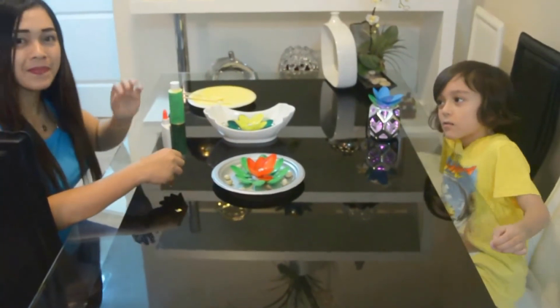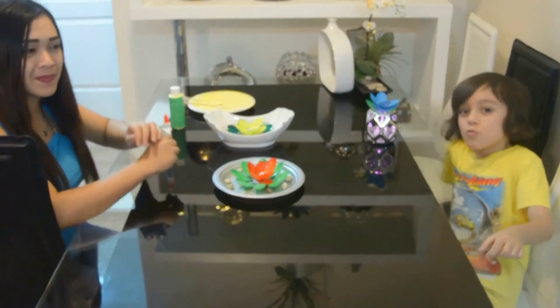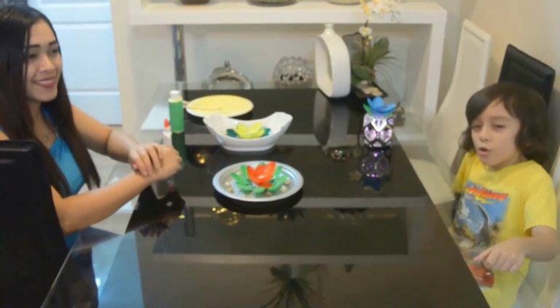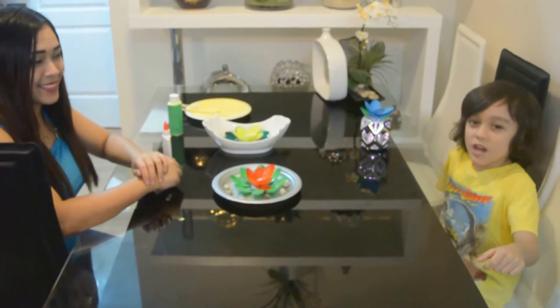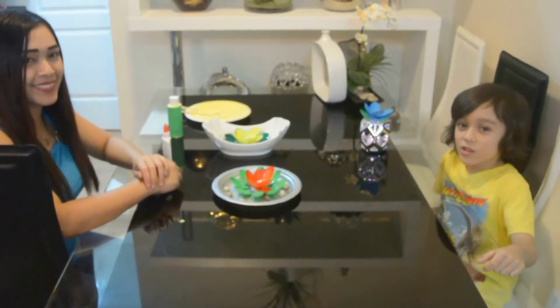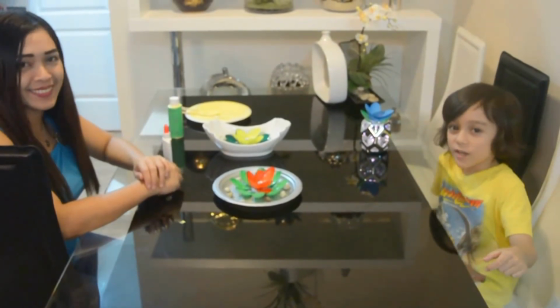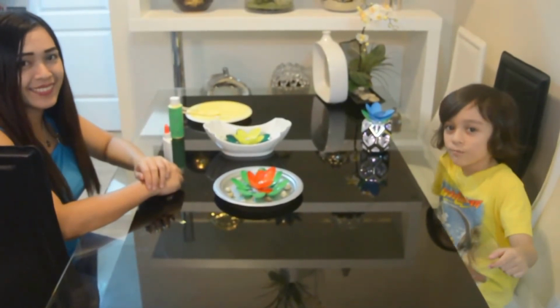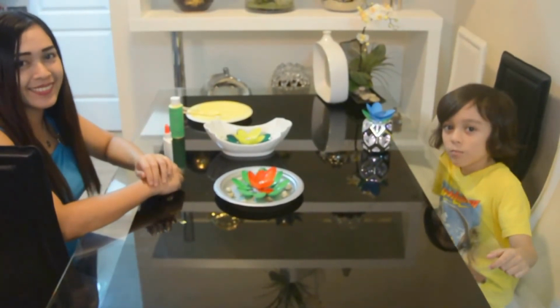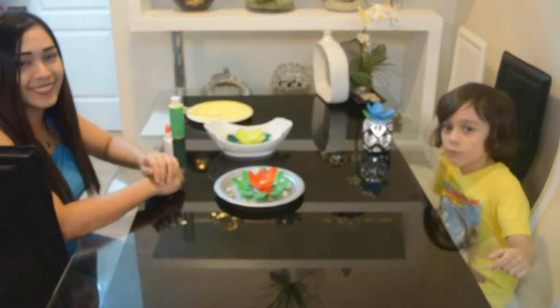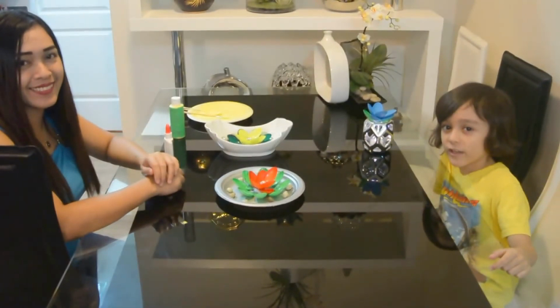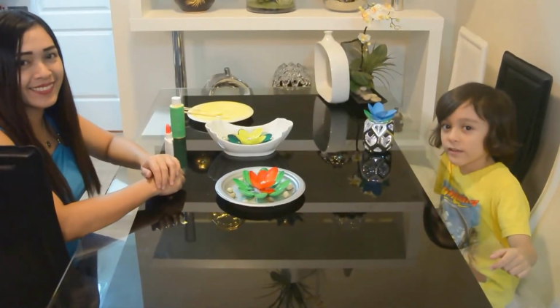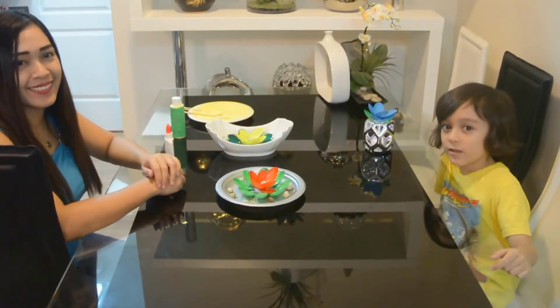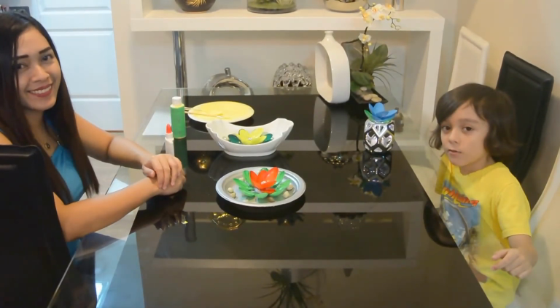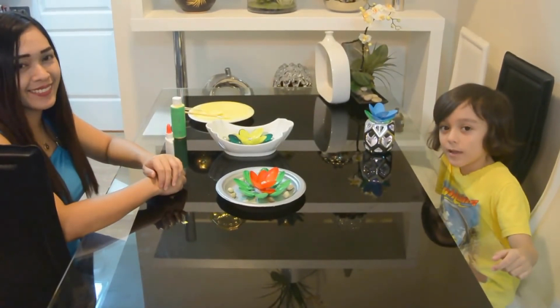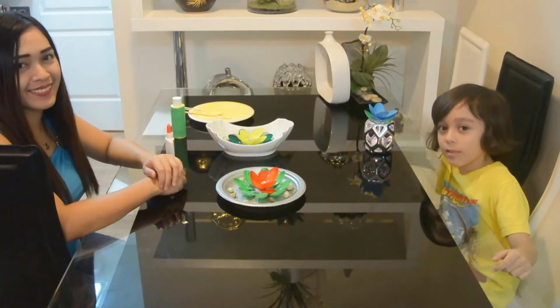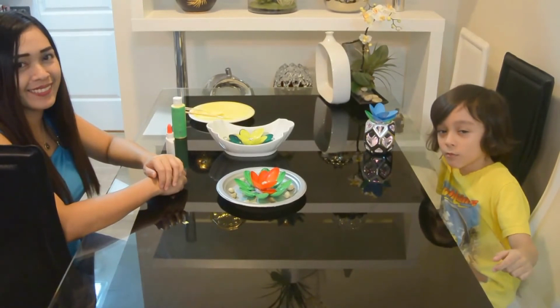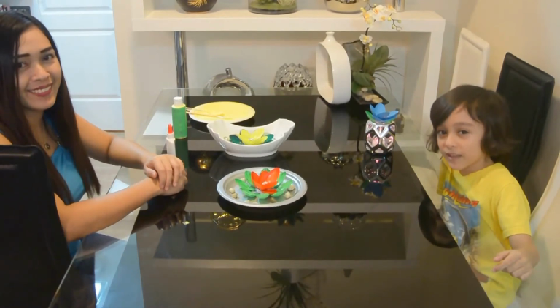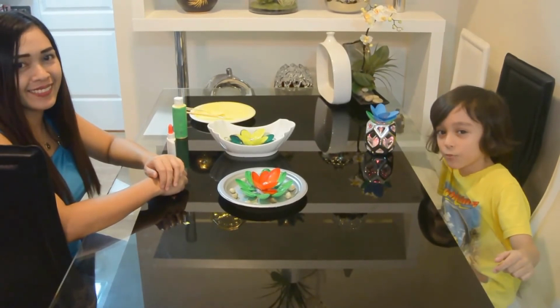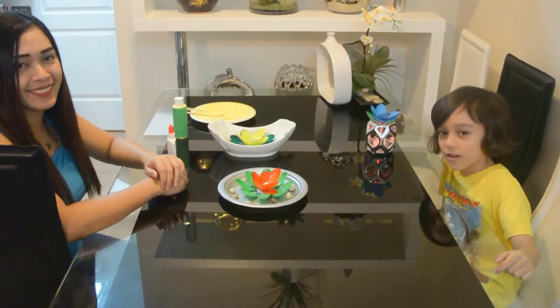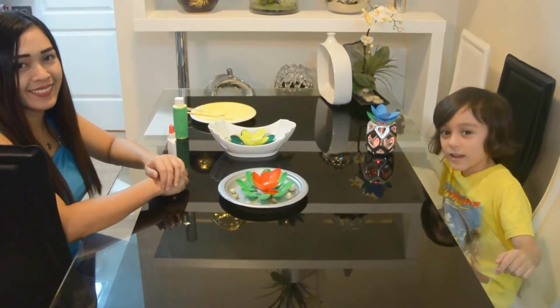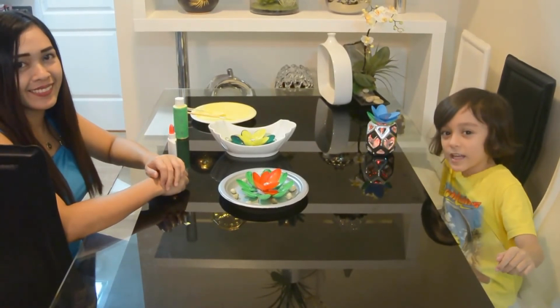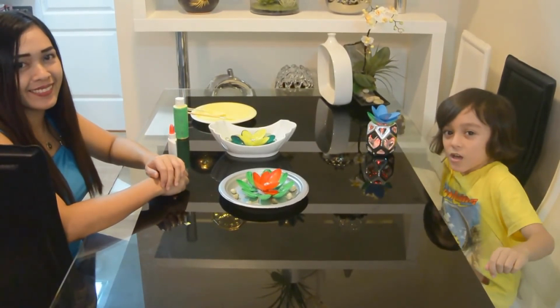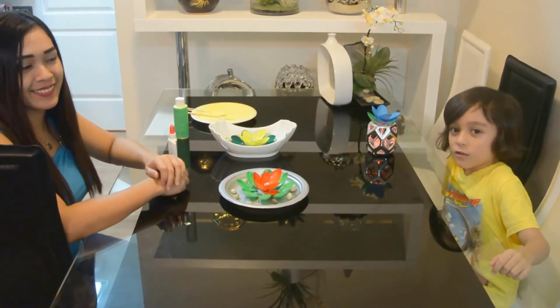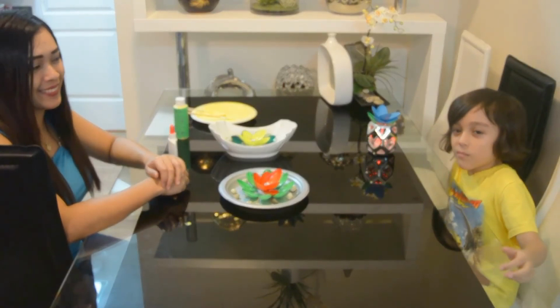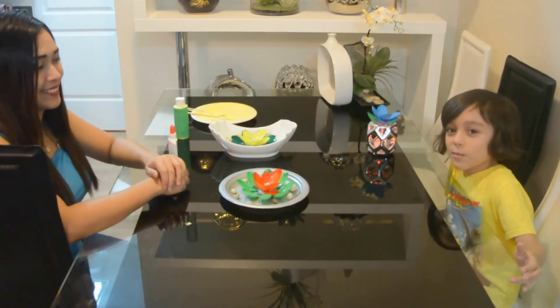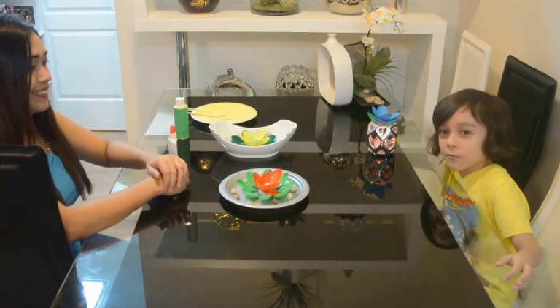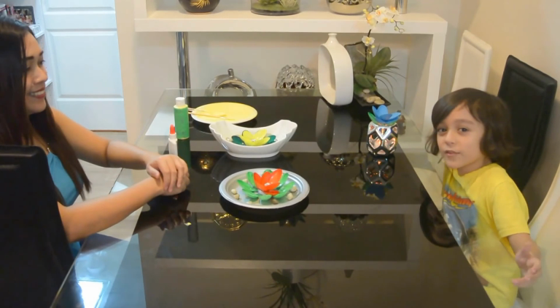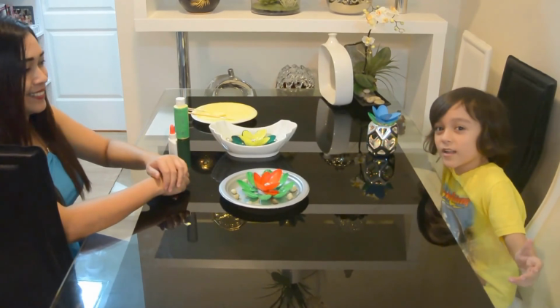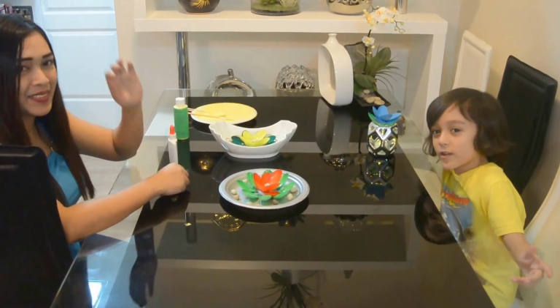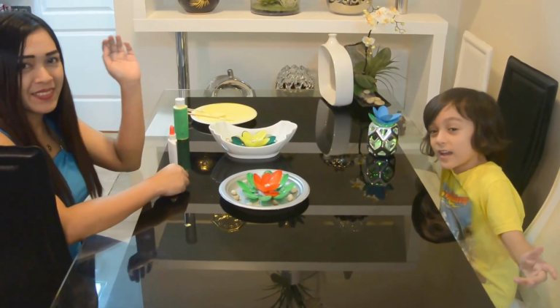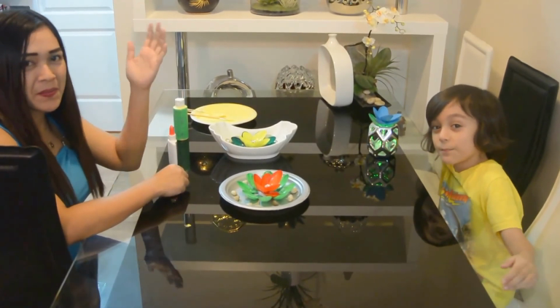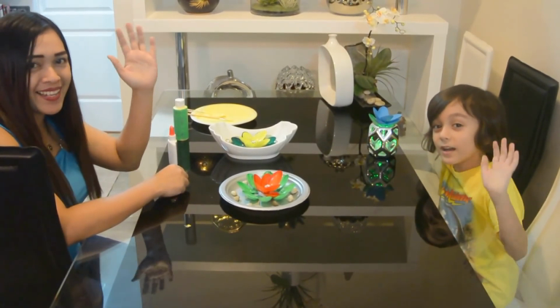Well, we hope you guys enjoyed this video. Please don't forget to leave a like and subscribe, and please don't forget to keep watching us. Shout out to our subscribers — we love you guys. Have a good day! Bye bye!